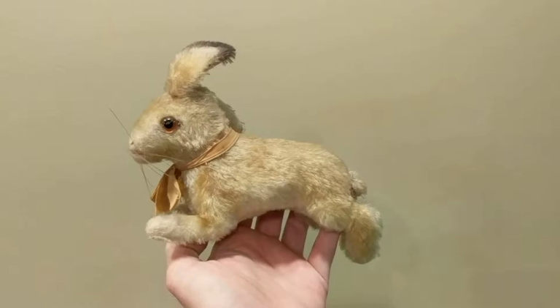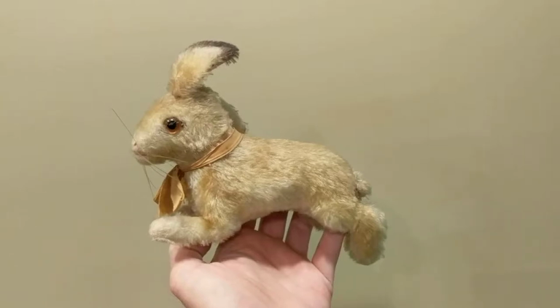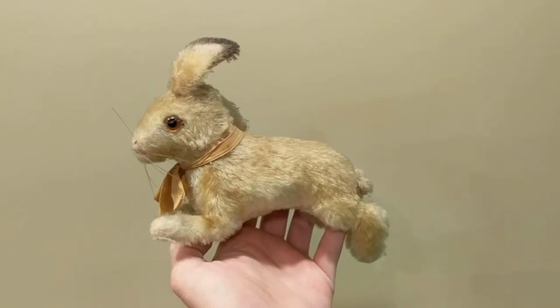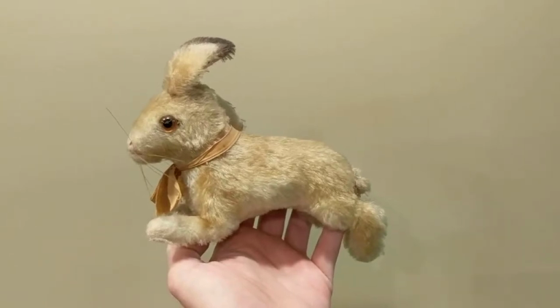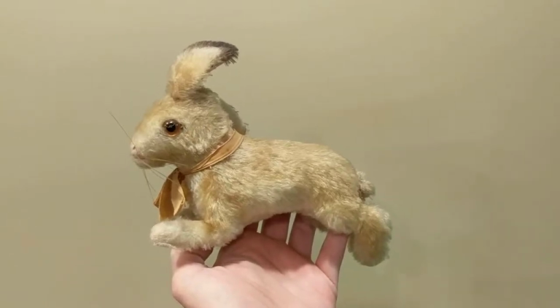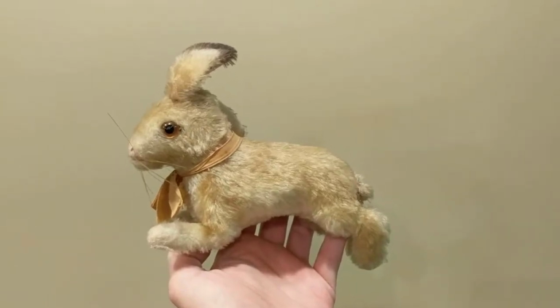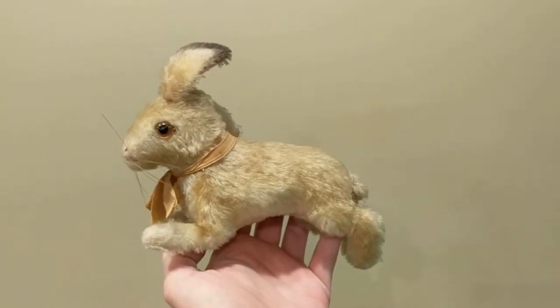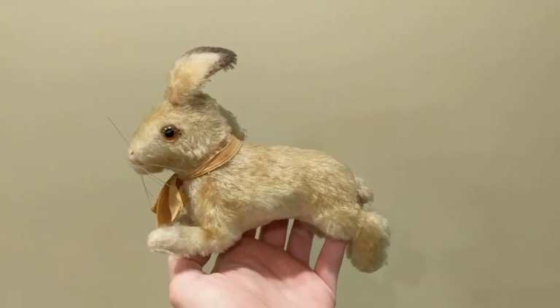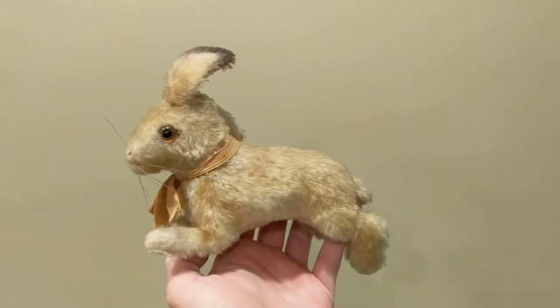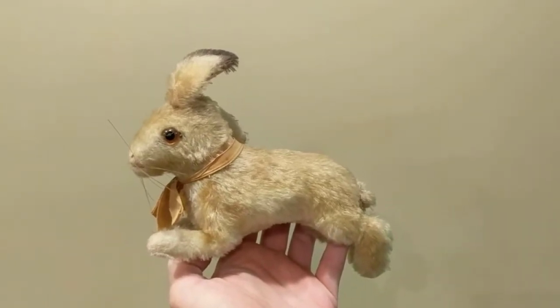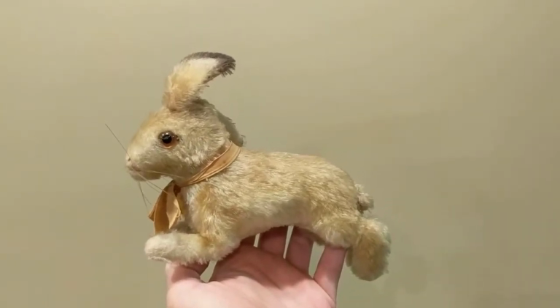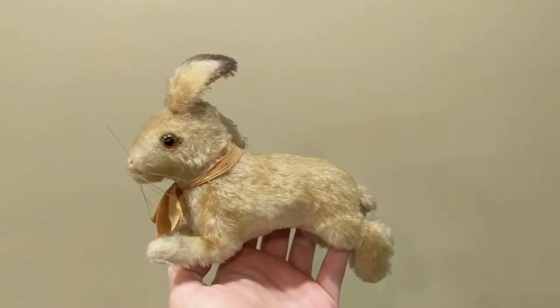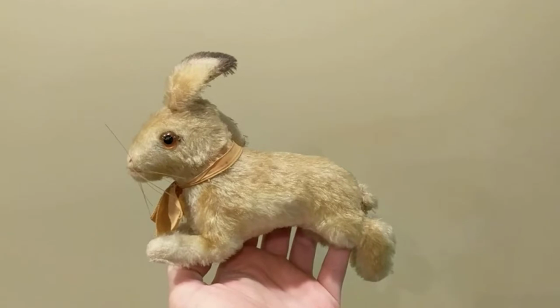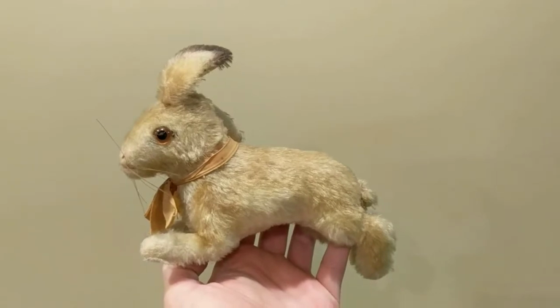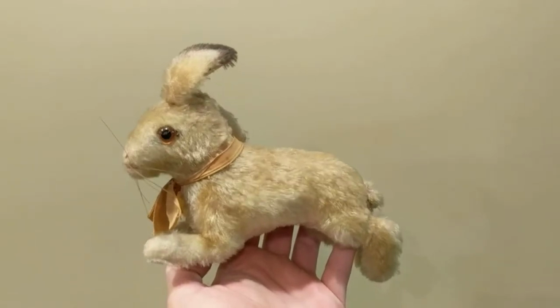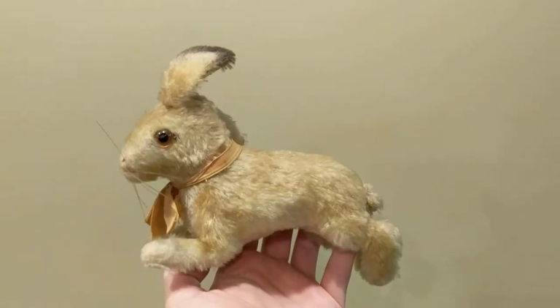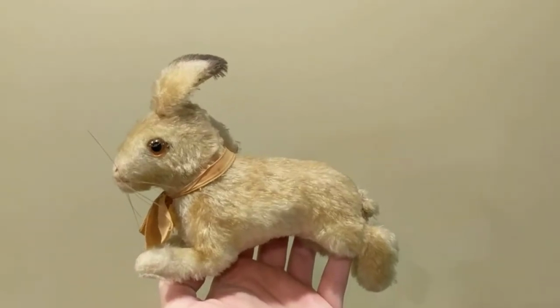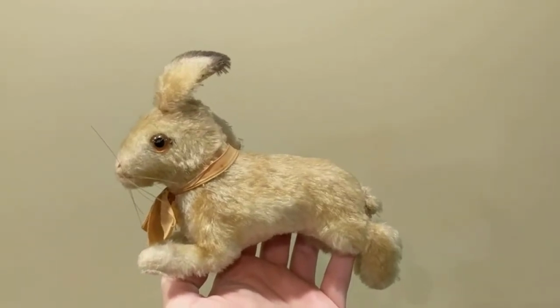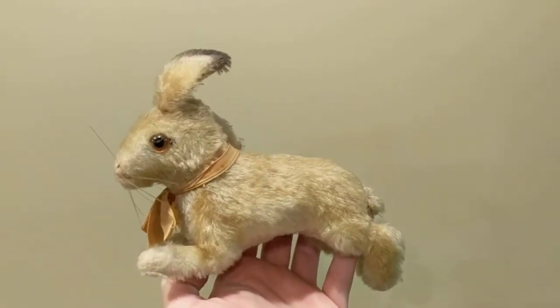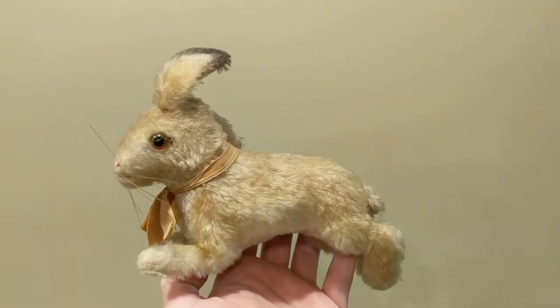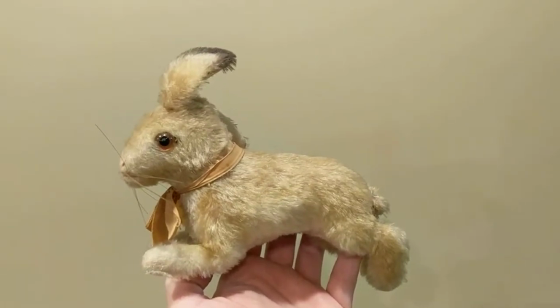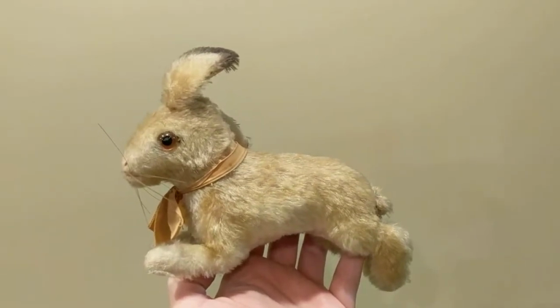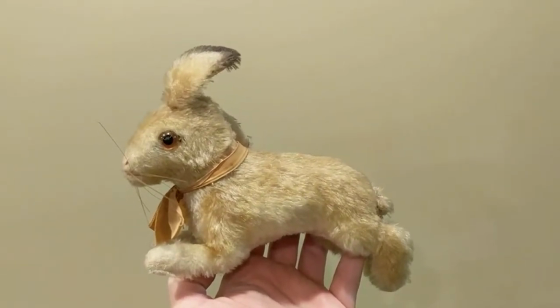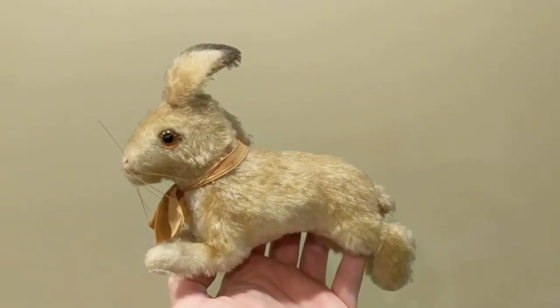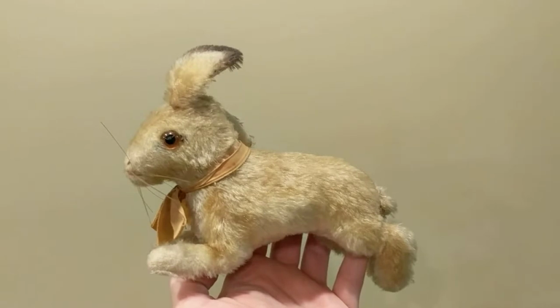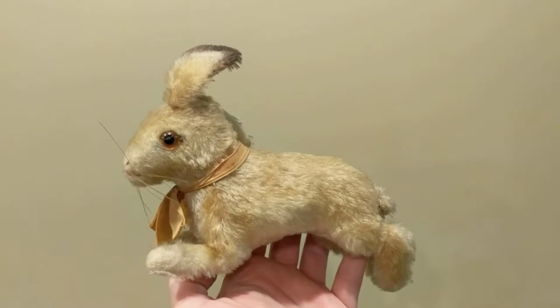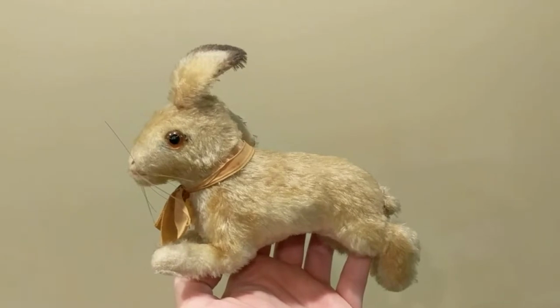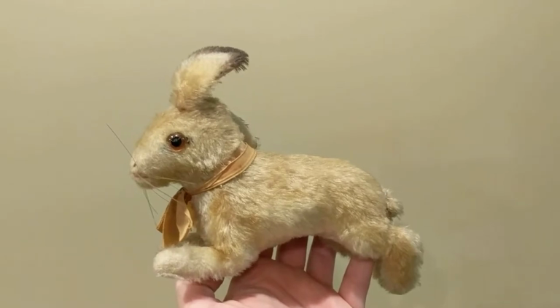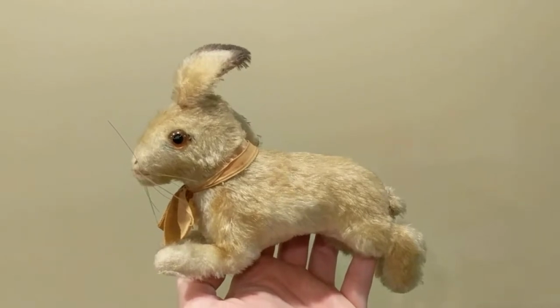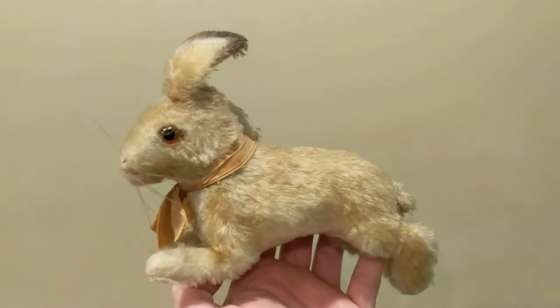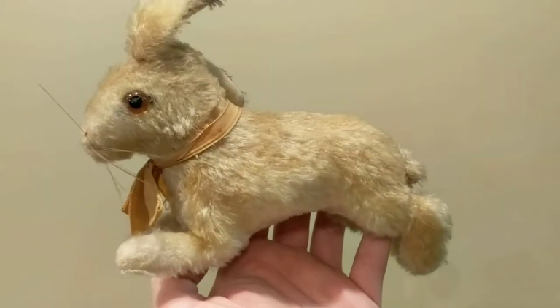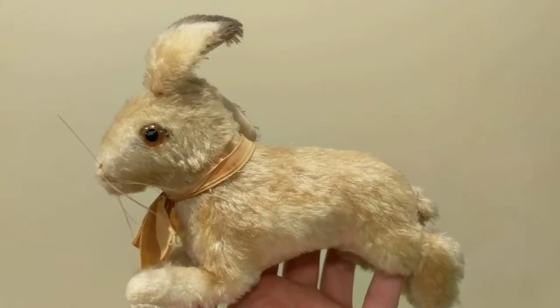Hi, it's Deanna, and today I'm going to show you a vintage Steiff German mohair little bunny rabbit. It was made by the German firm of Steiff, who happens to still be in business.